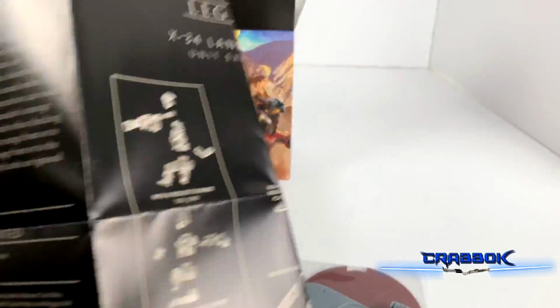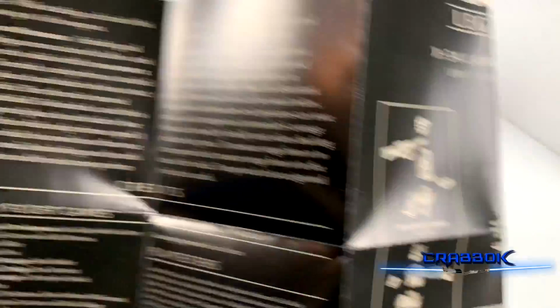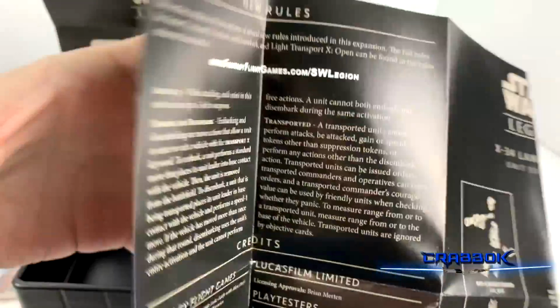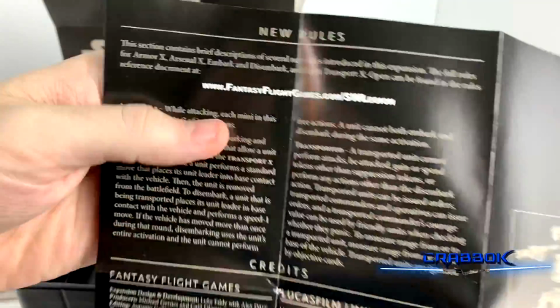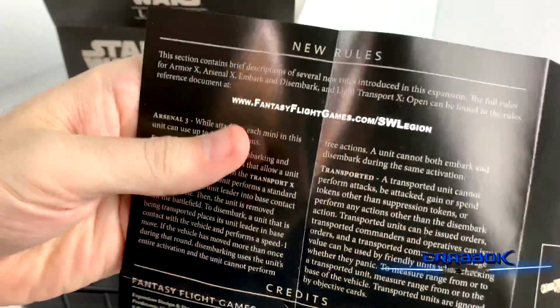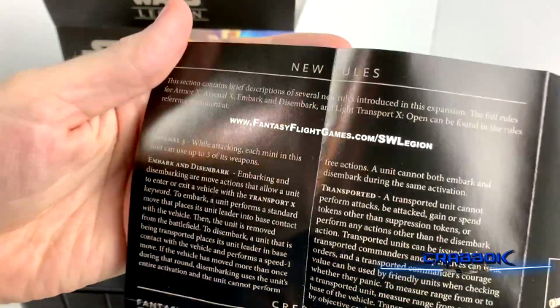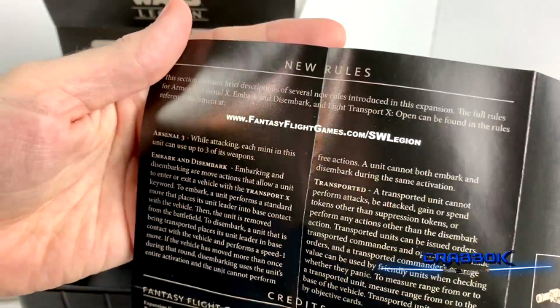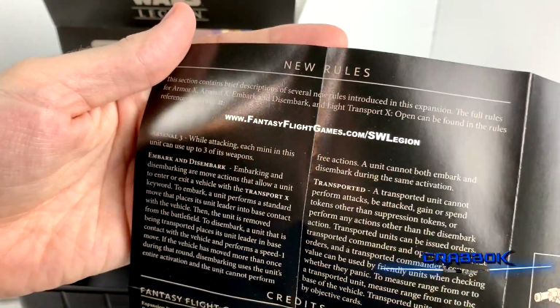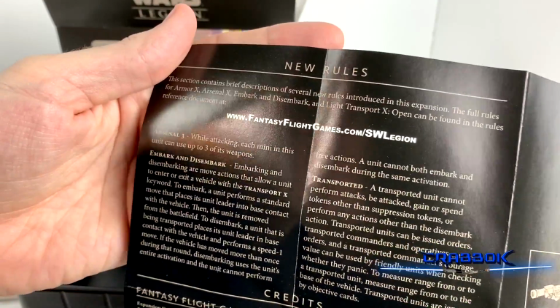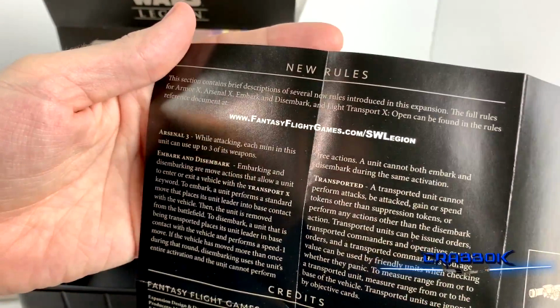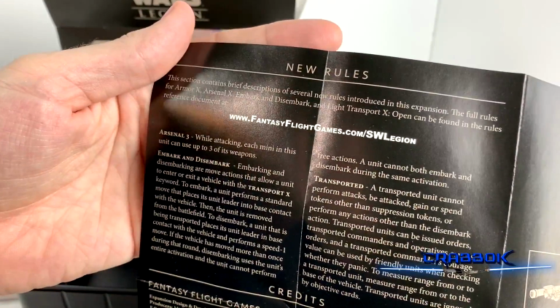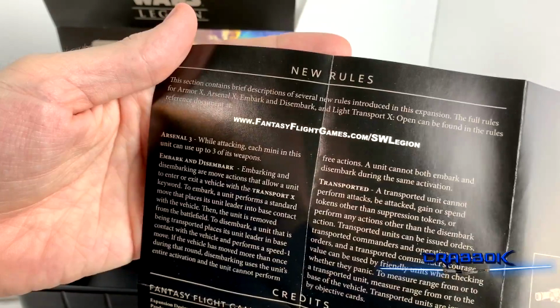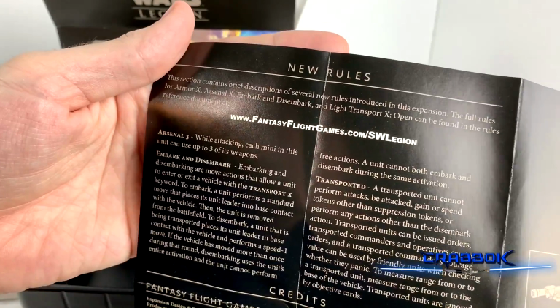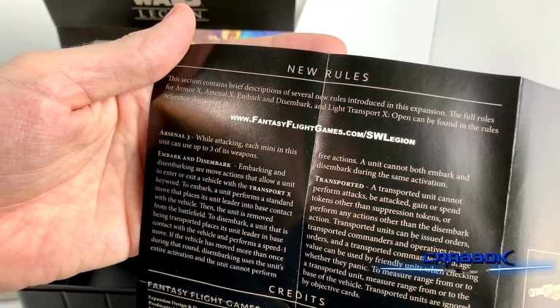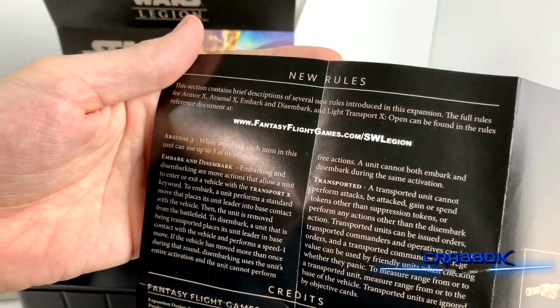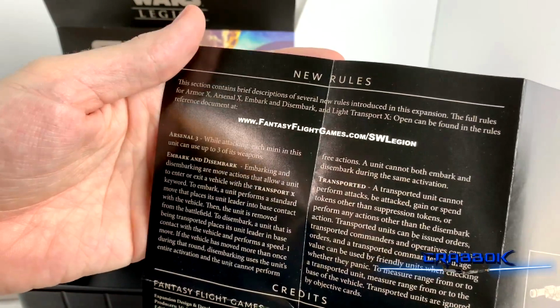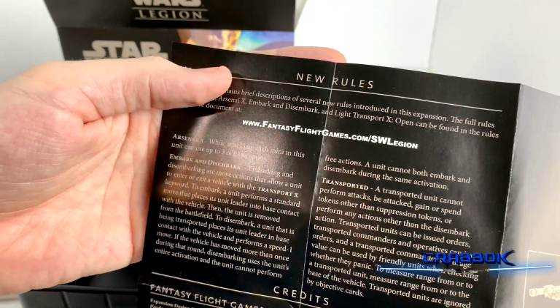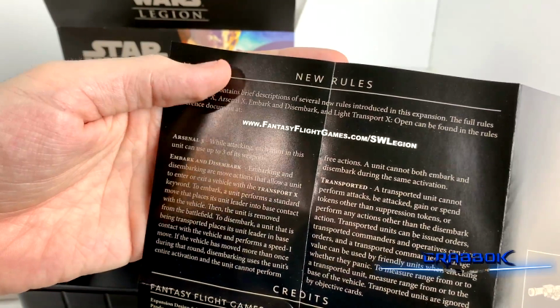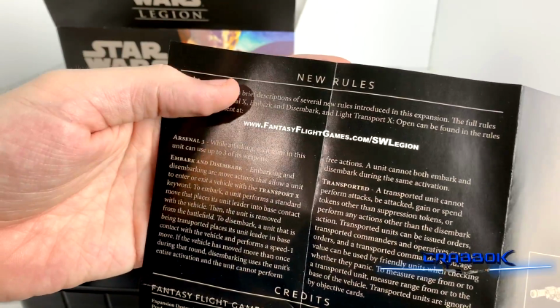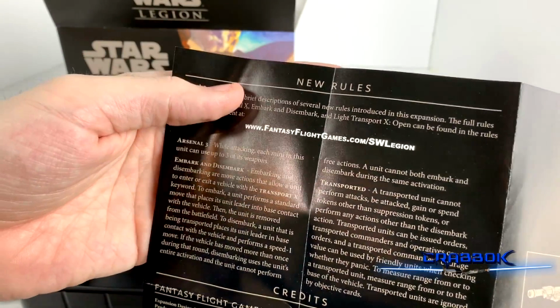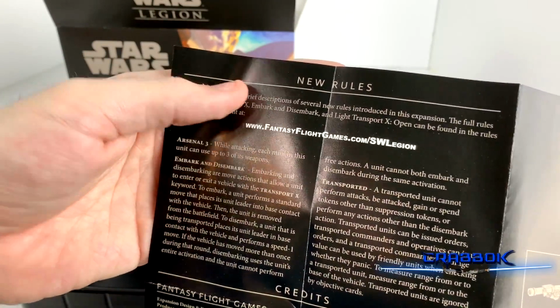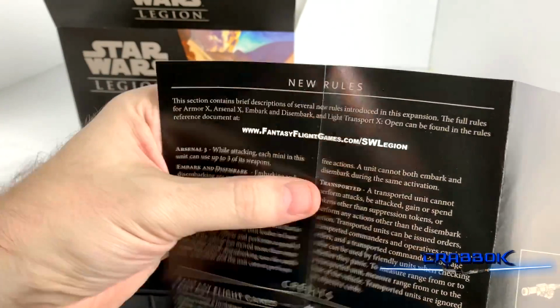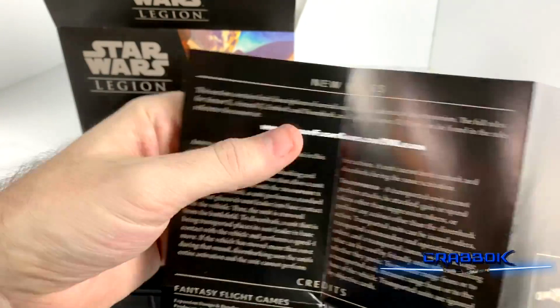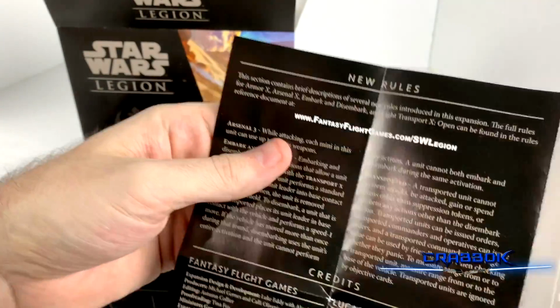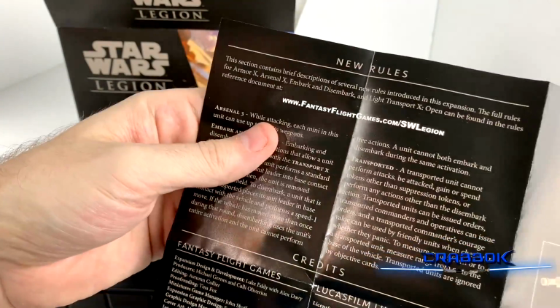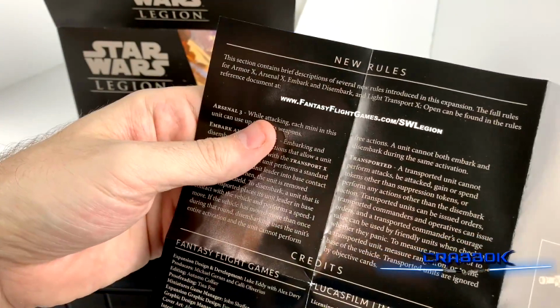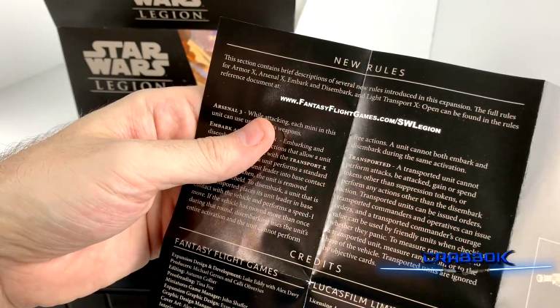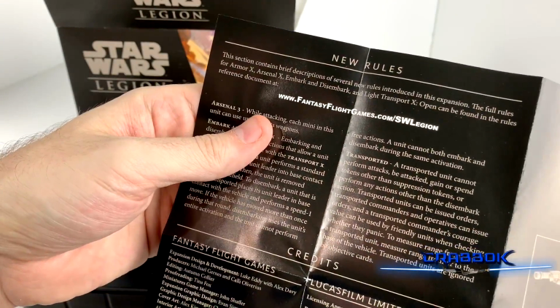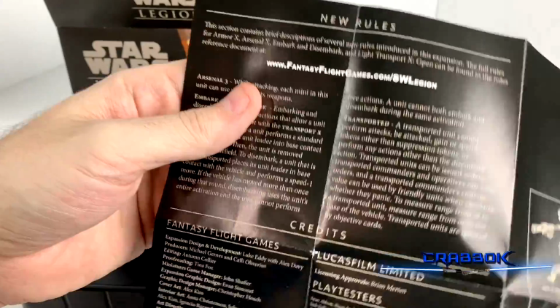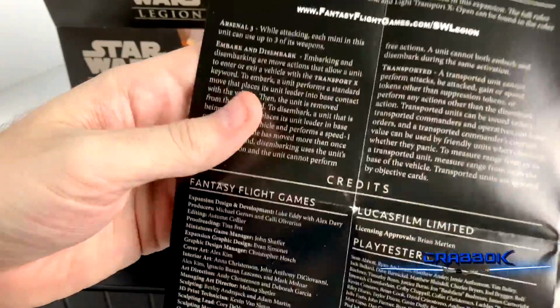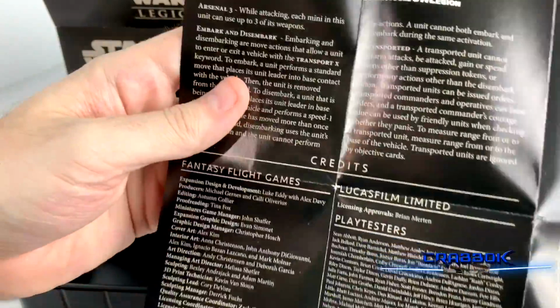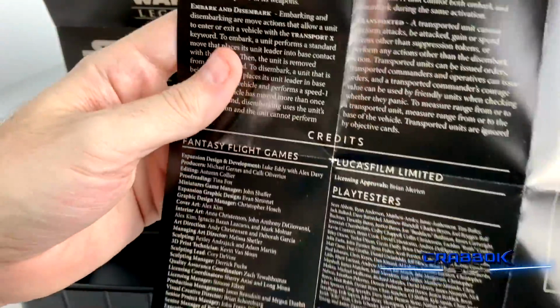And there are new rules — Disembark, Embark, Arsenal 3, and Transported. Very cool.